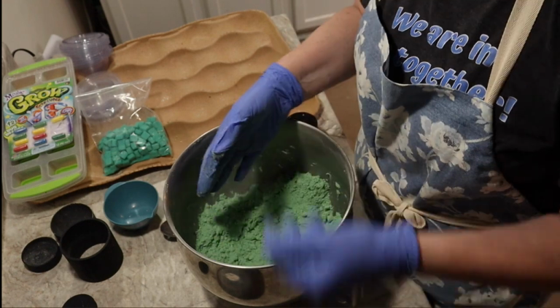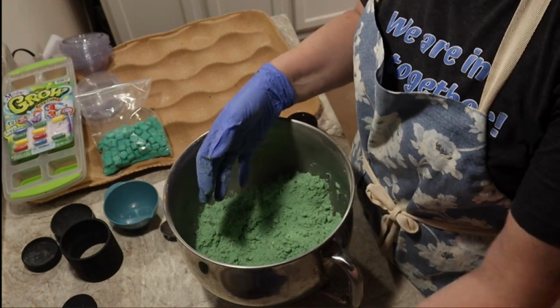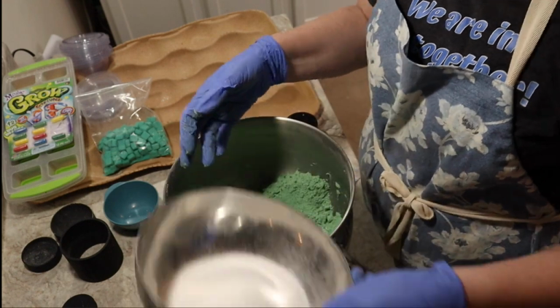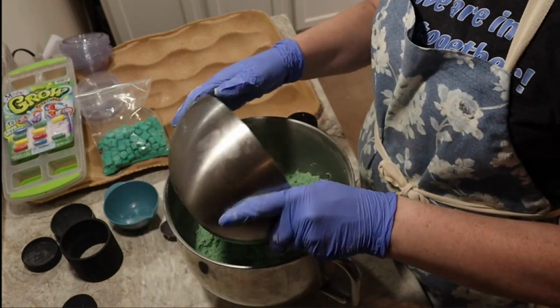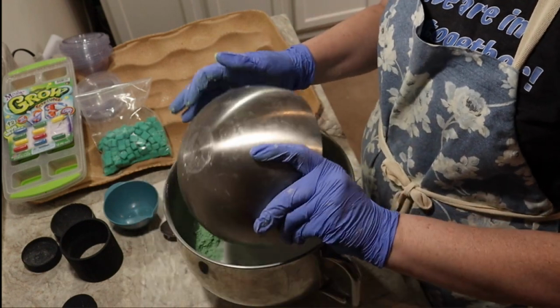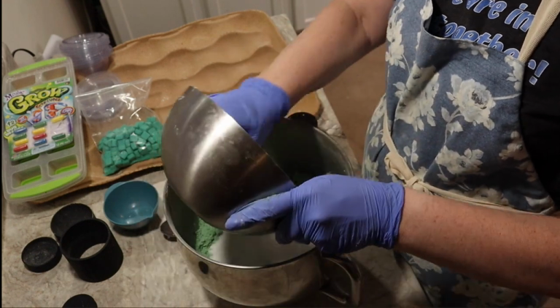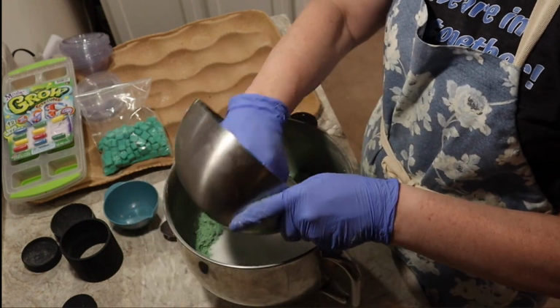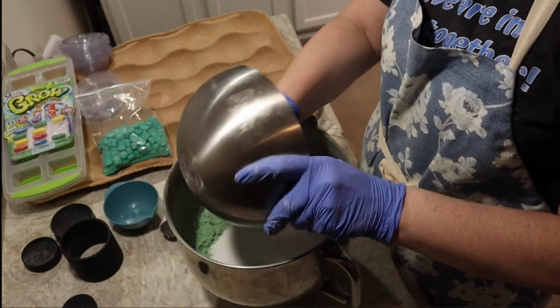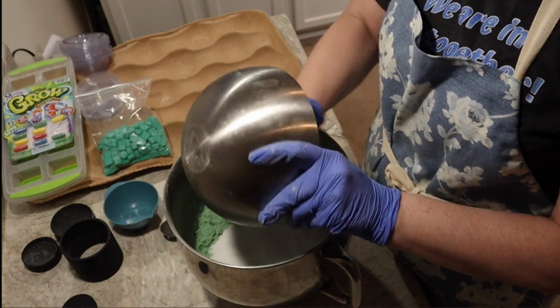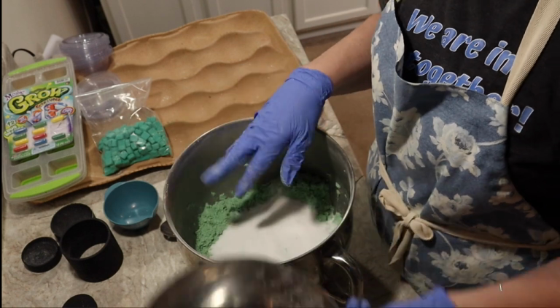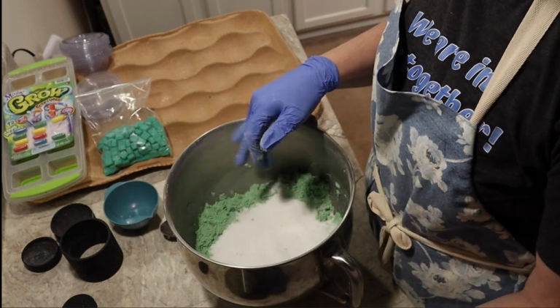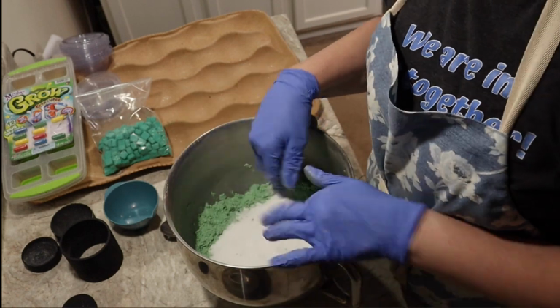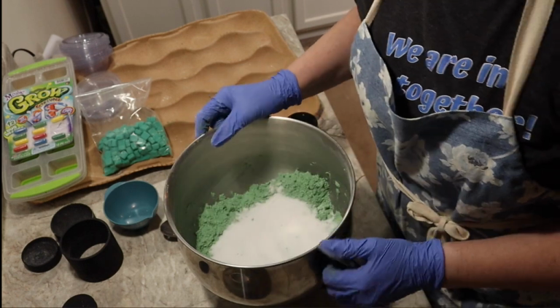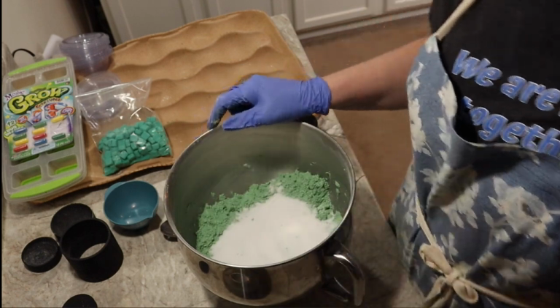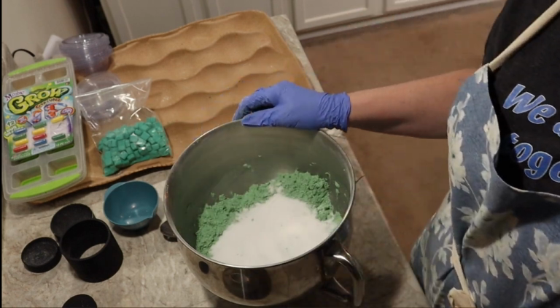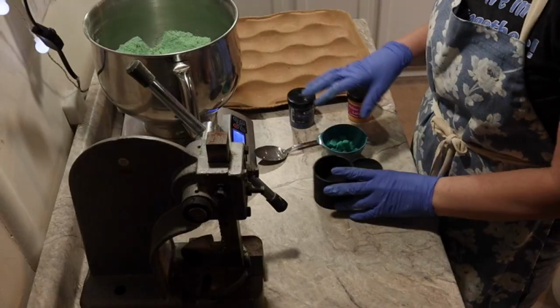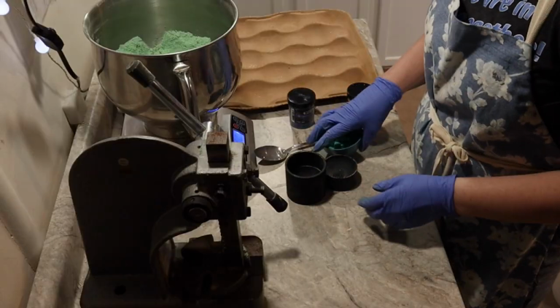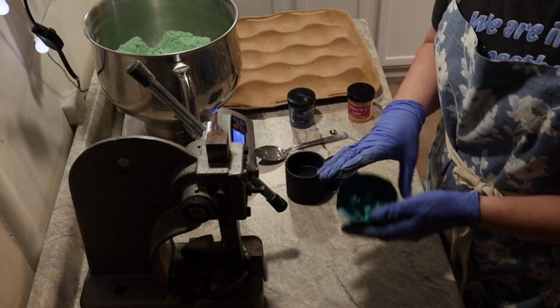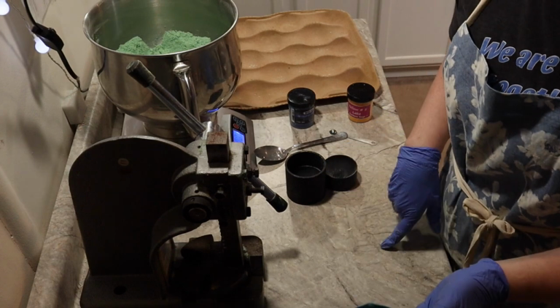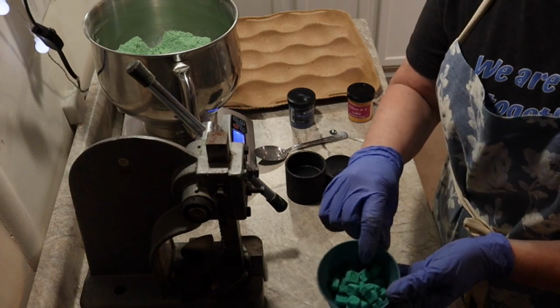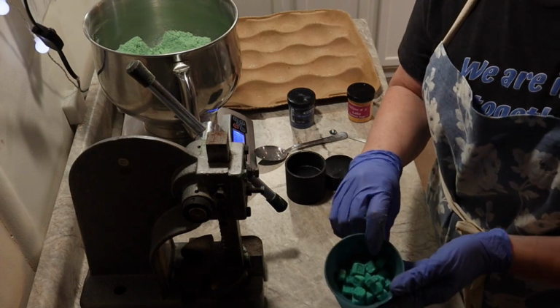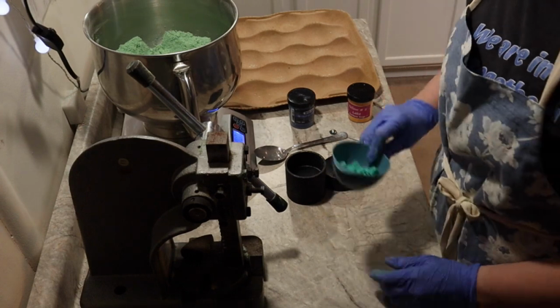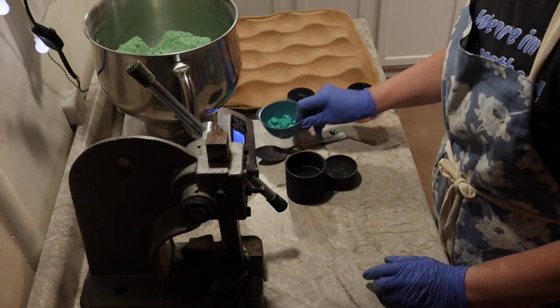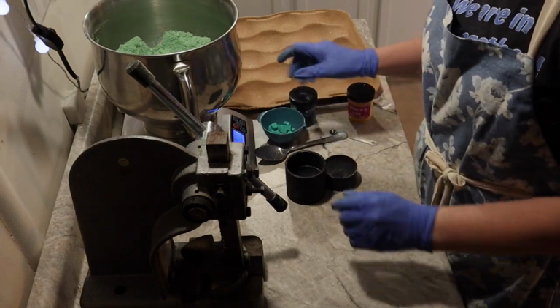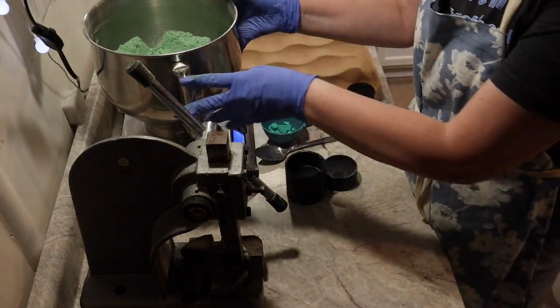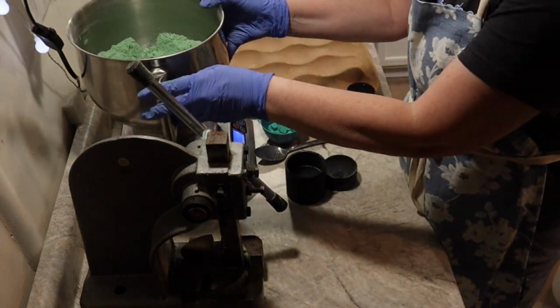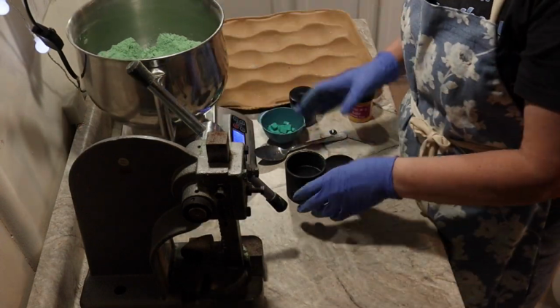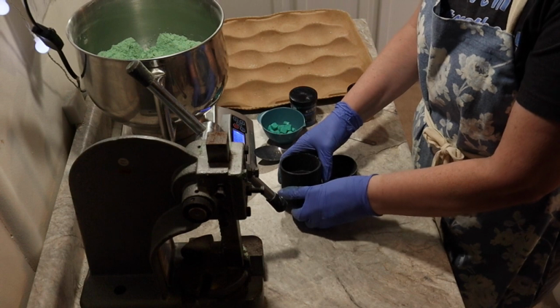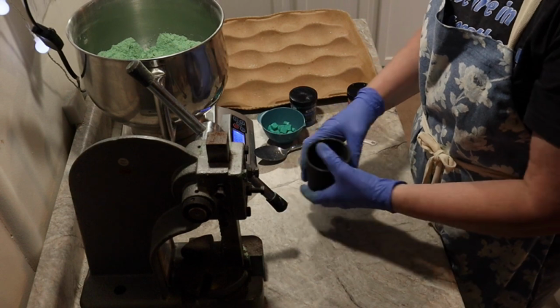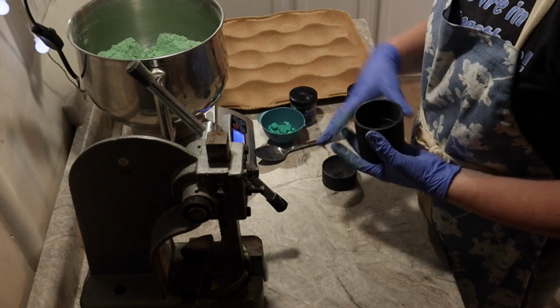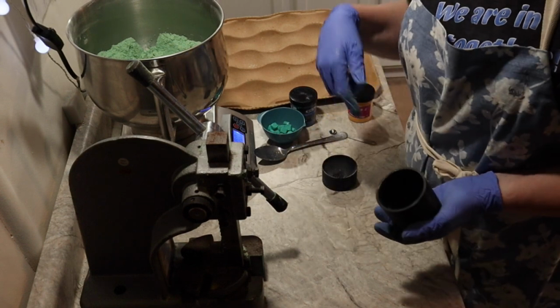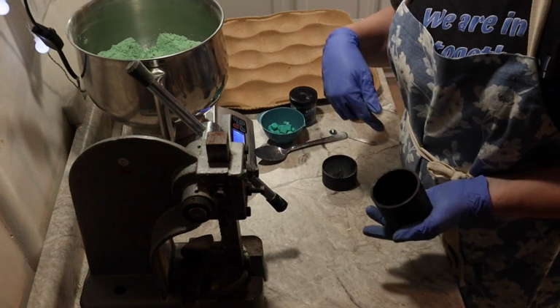I'm going to add my citric acid — sifted and ready to go. Now I'm going to mix this in. And I have my embeds — I'm just going to add some green embeds to this. And I'm going to just start molding.